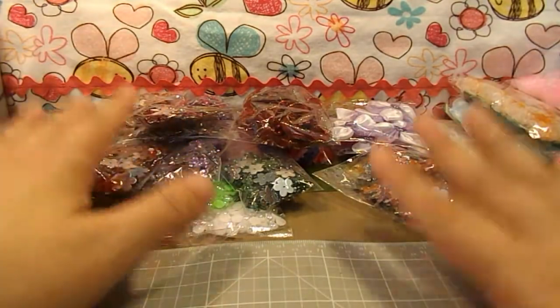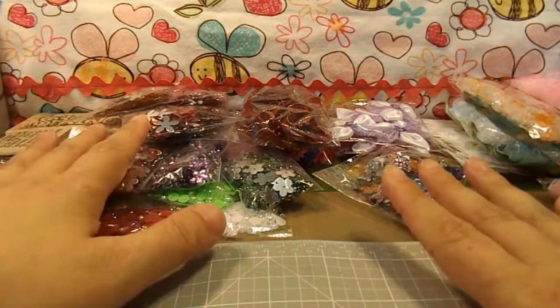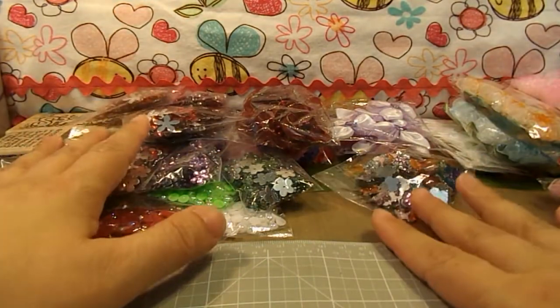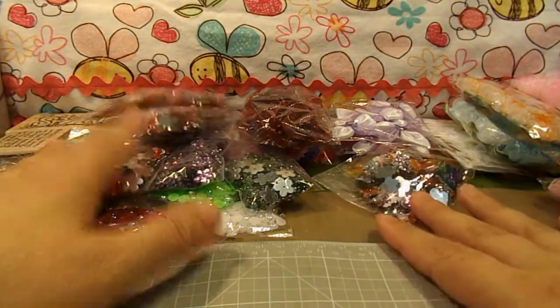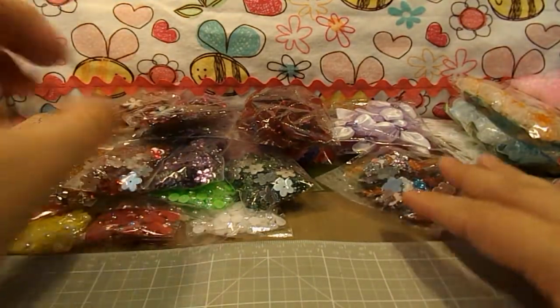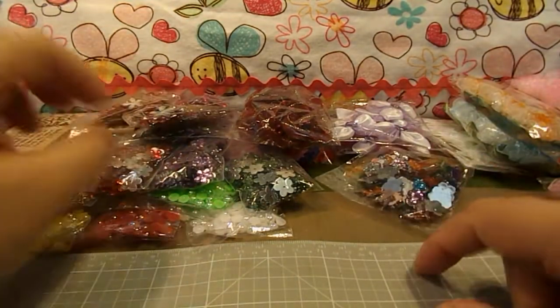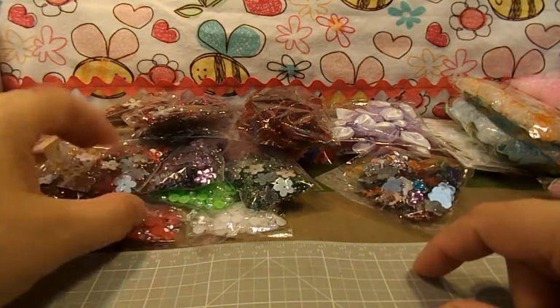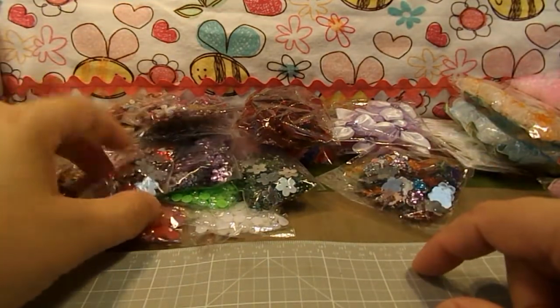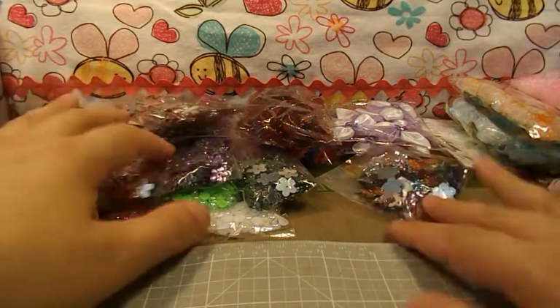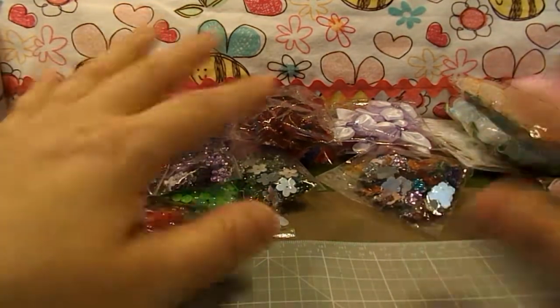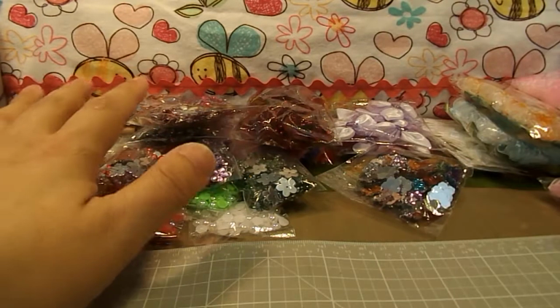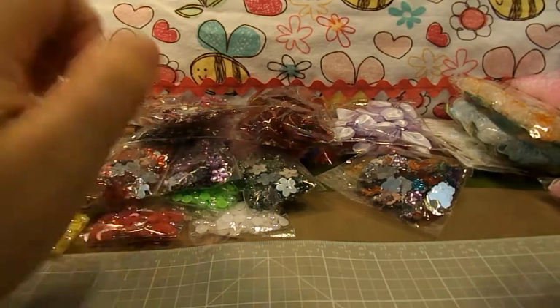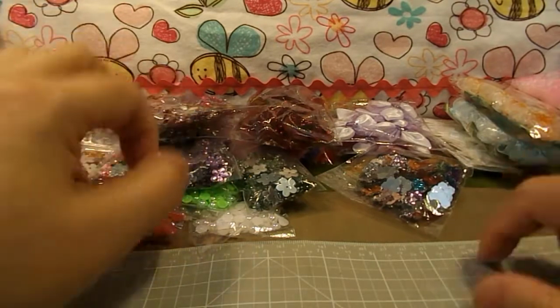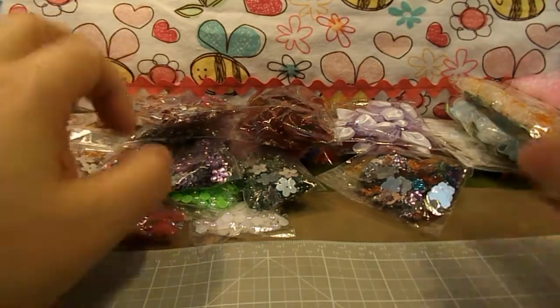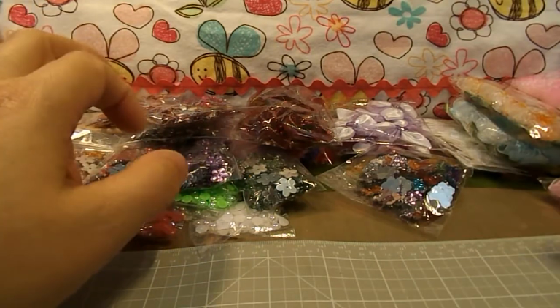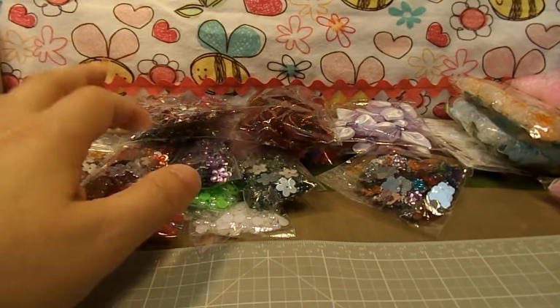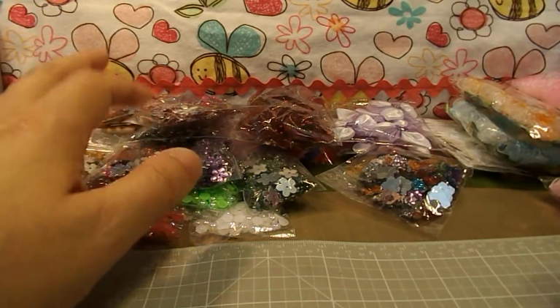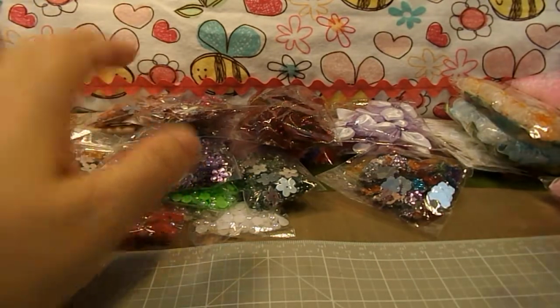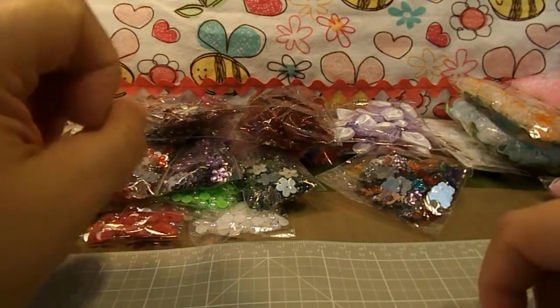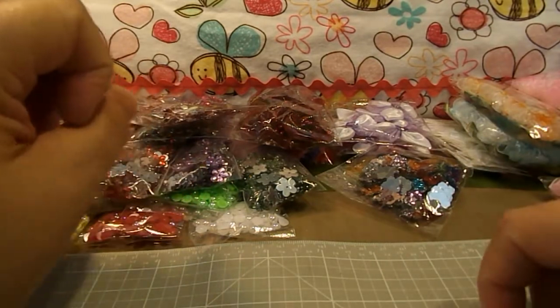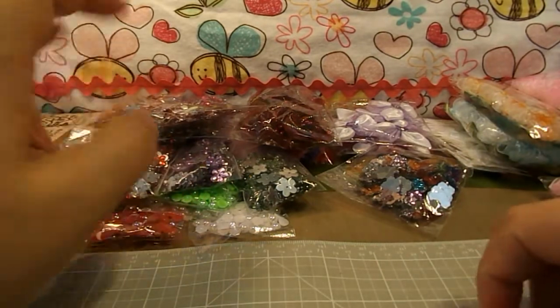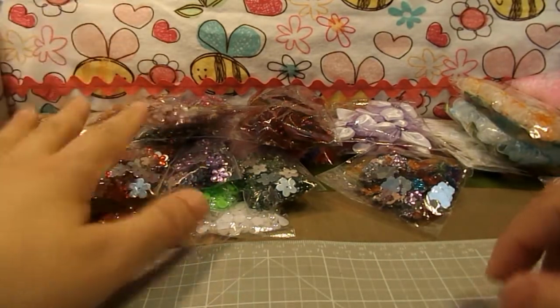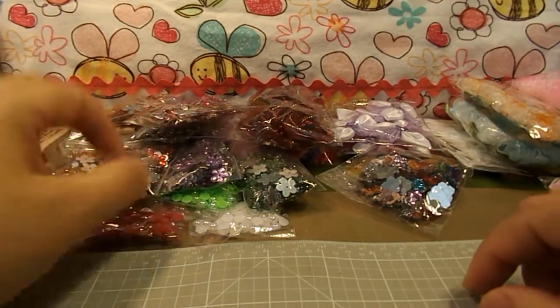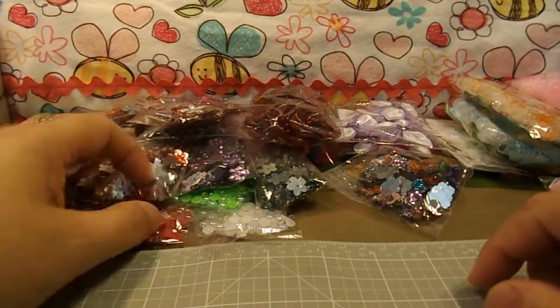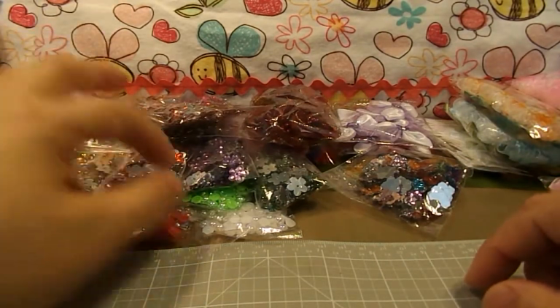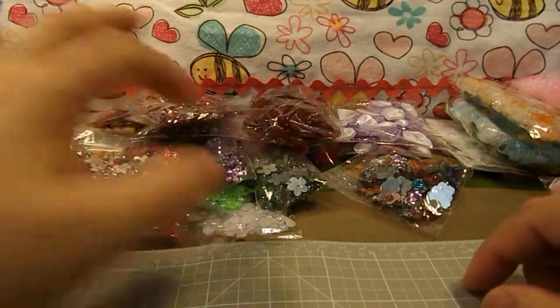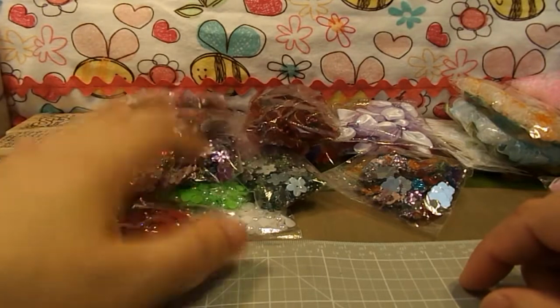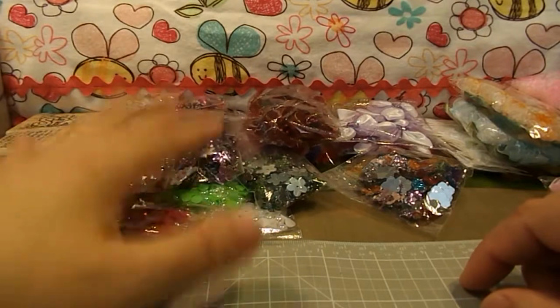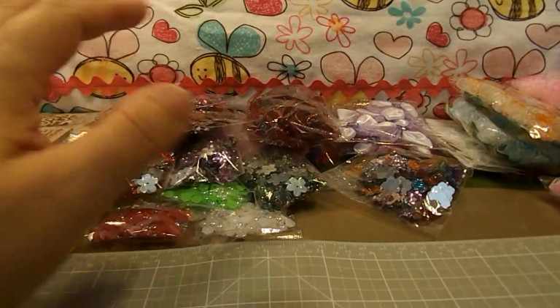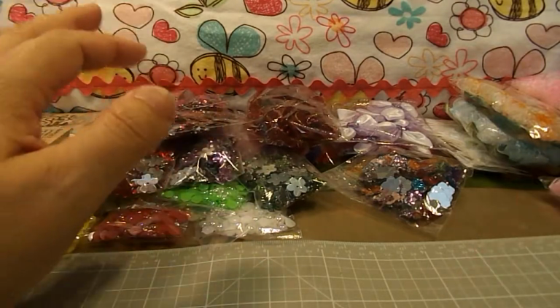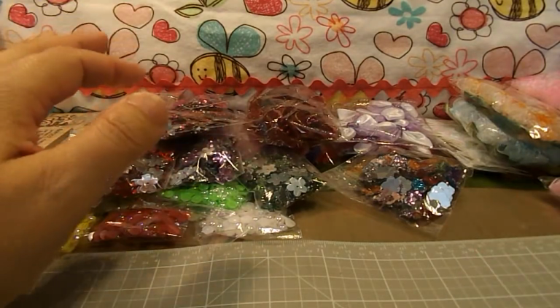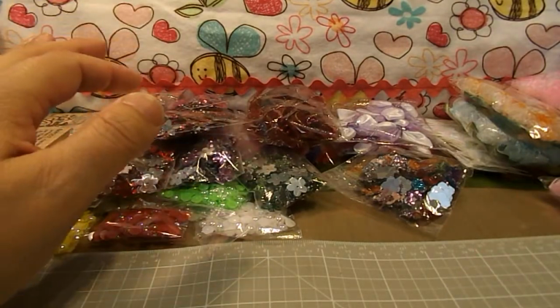That's my haul from eBay. I'm going to divide most of this up — half of it's going to go into my box for my giveaway, and the other half will be going into my stash.